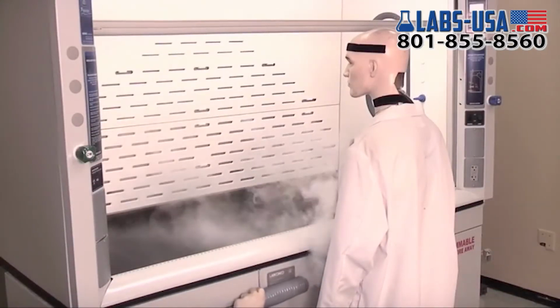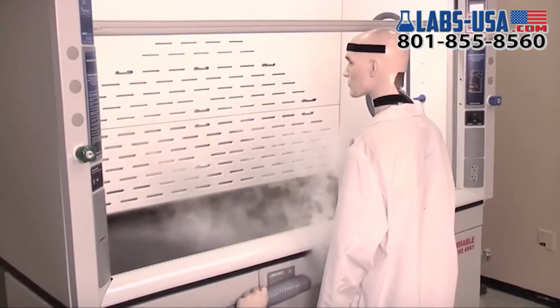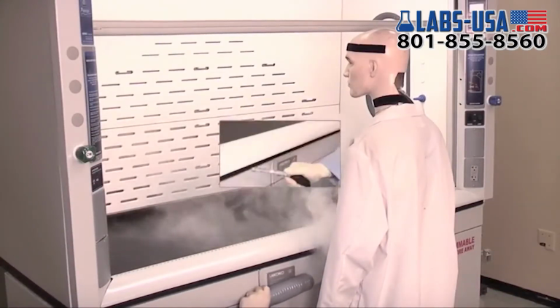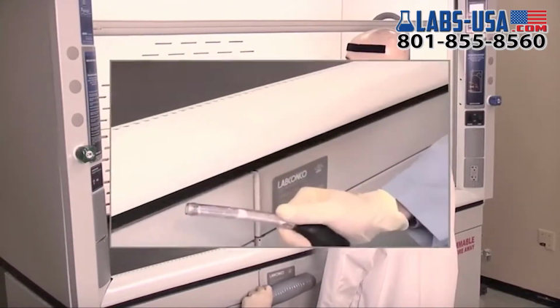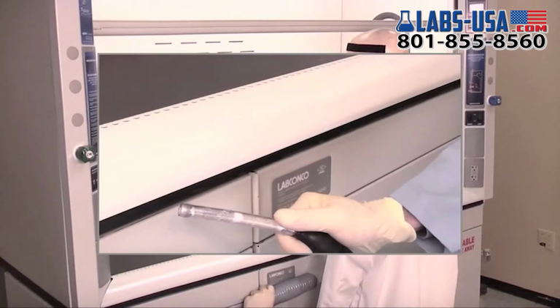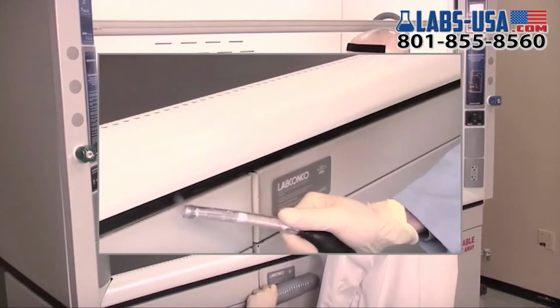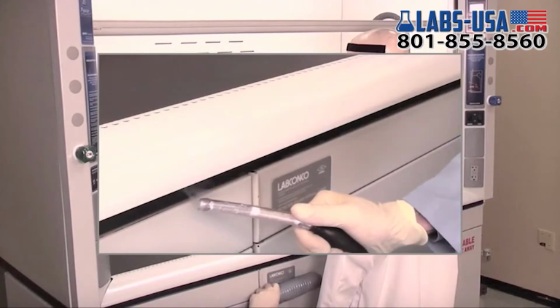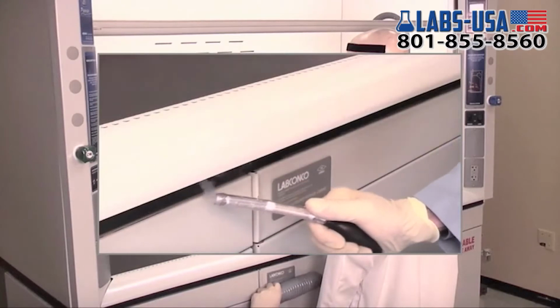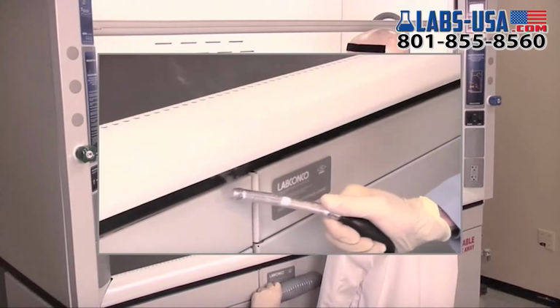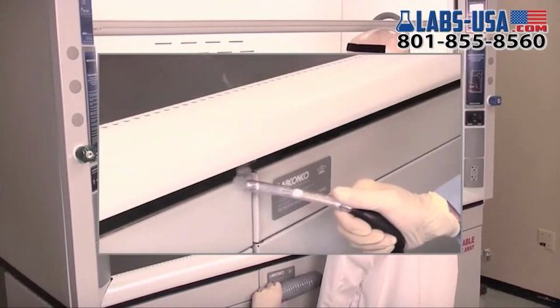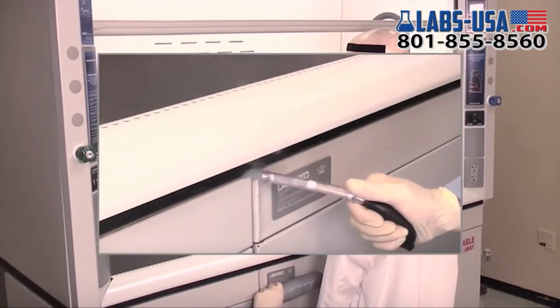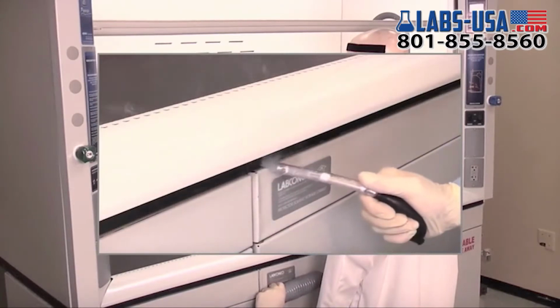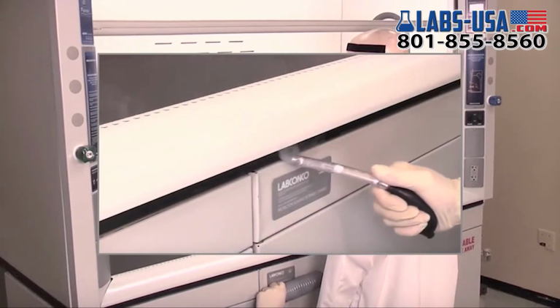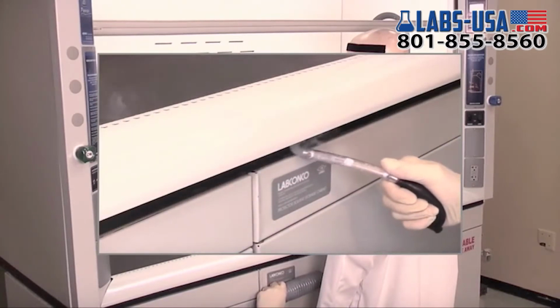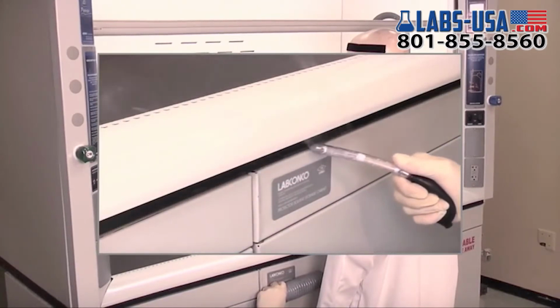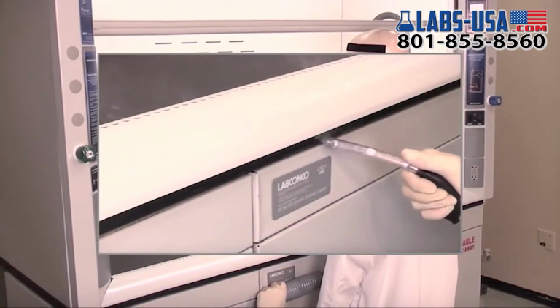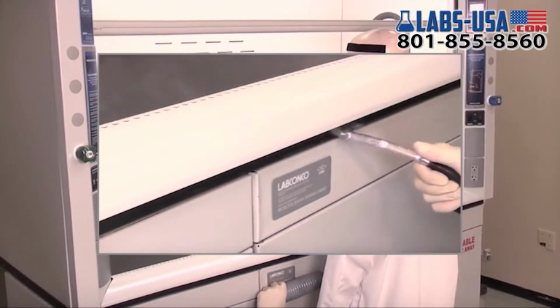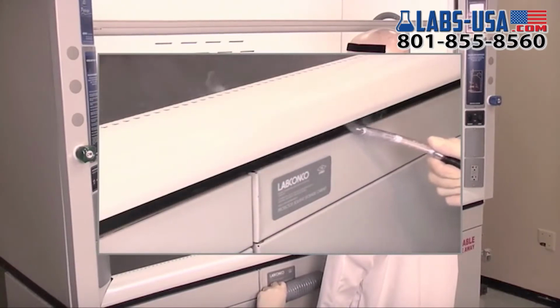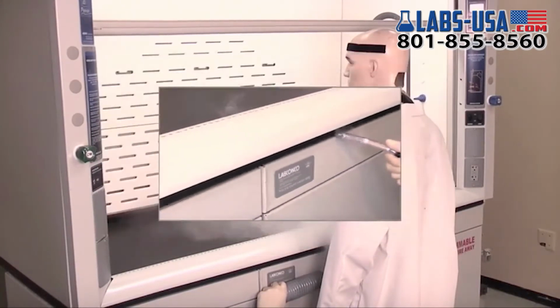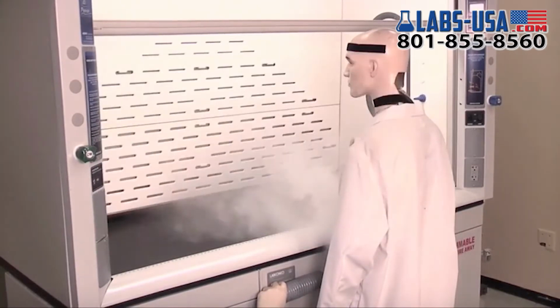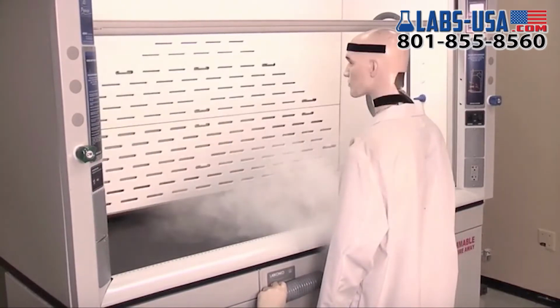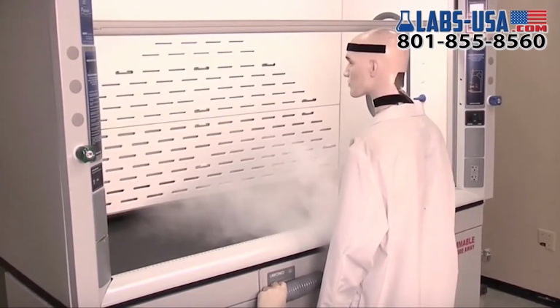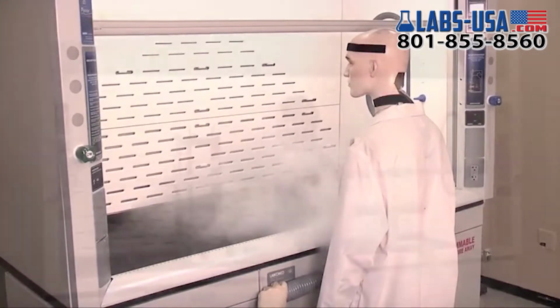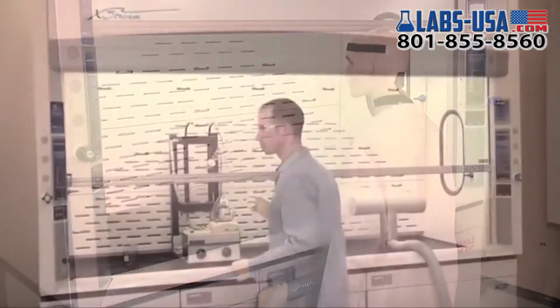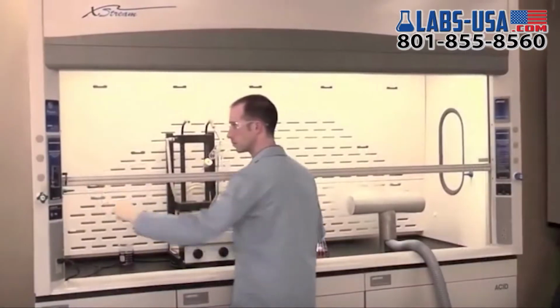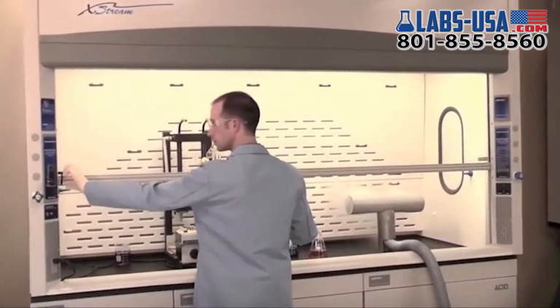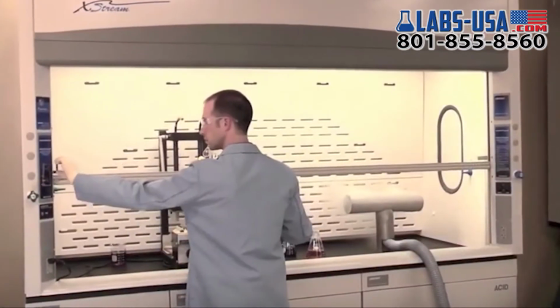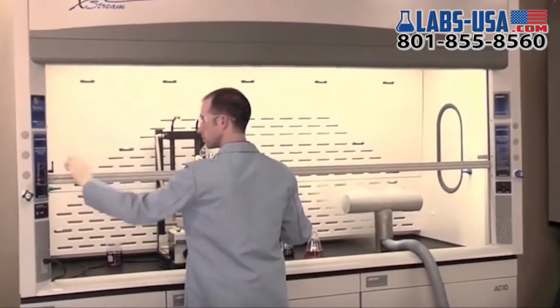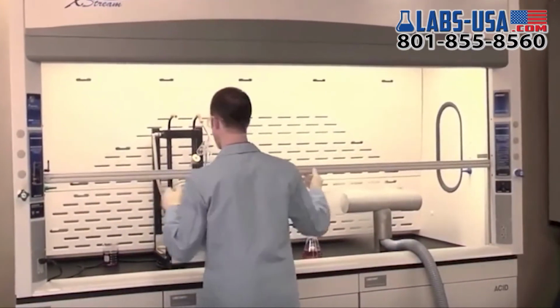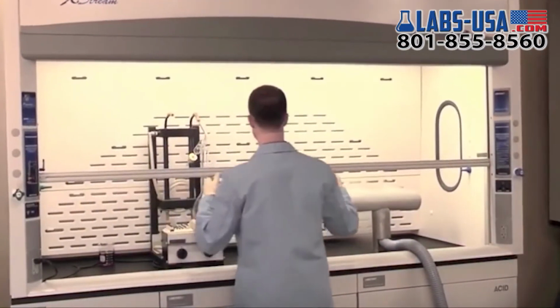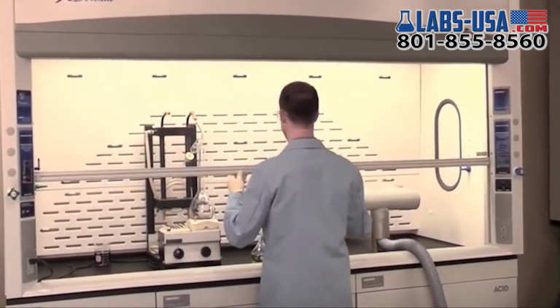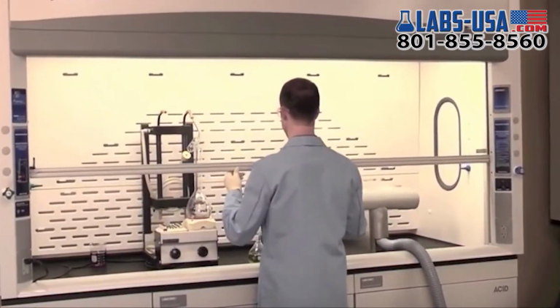Designed specifically for robust containment during use, clean sweep openings pull naturally accelerated inflow air from under the airfoil so that clean air continually flows in front of the fume hood user, creating a constant protective barrier from contaminants.